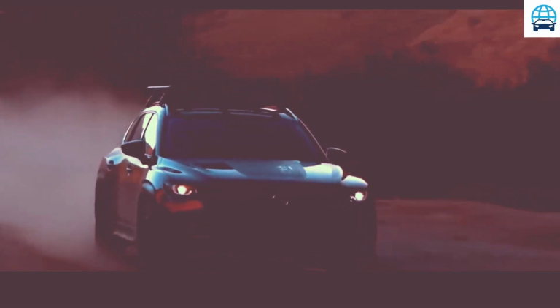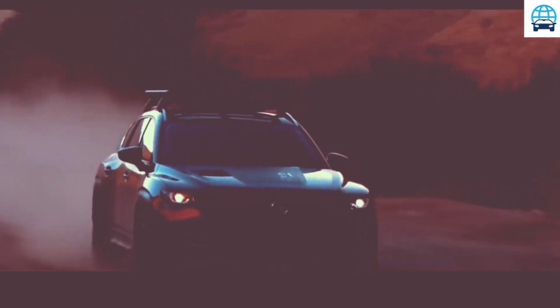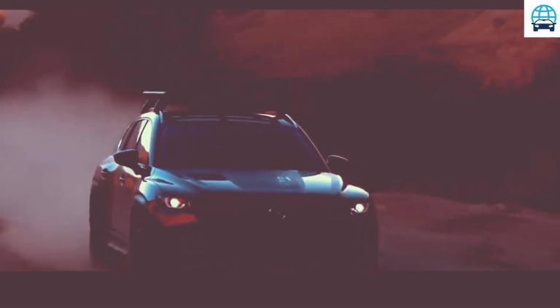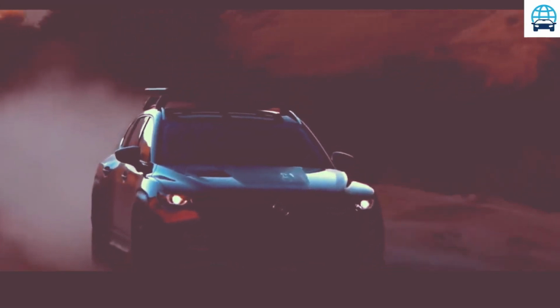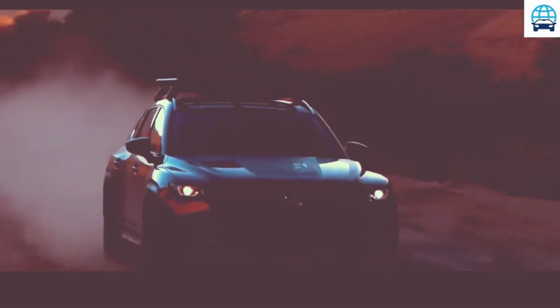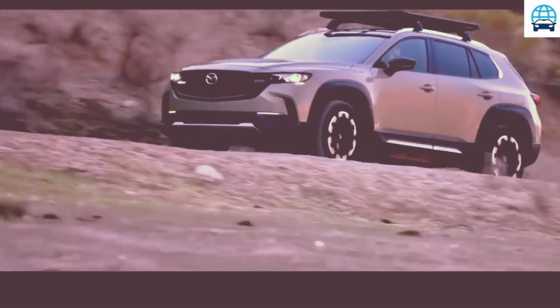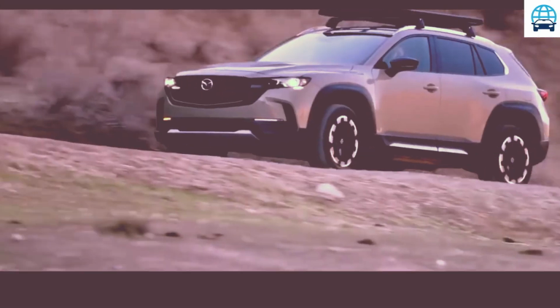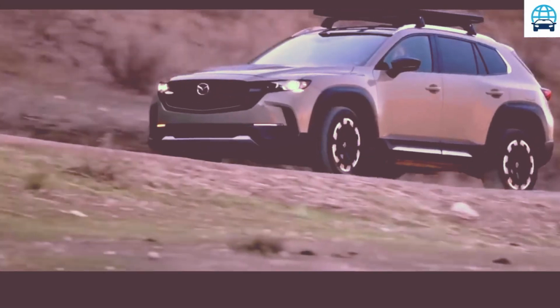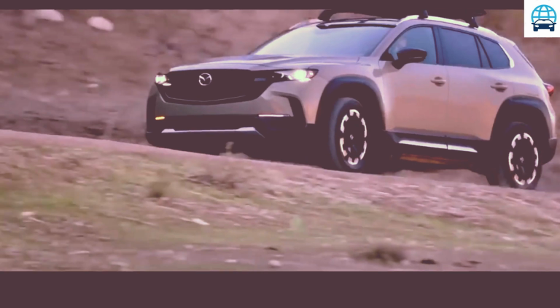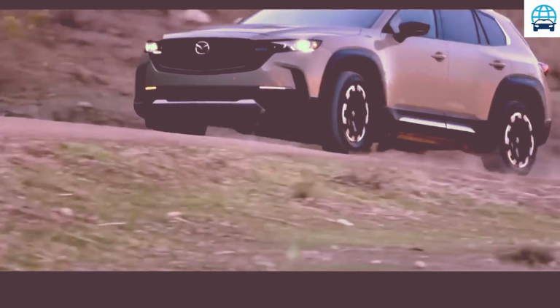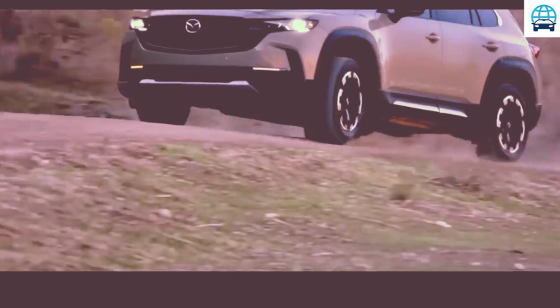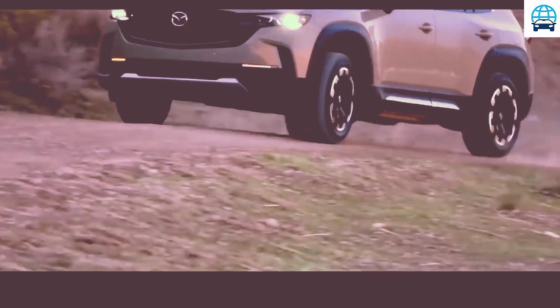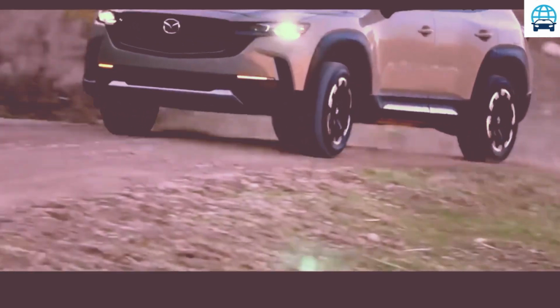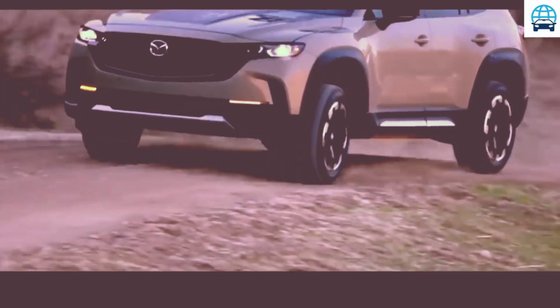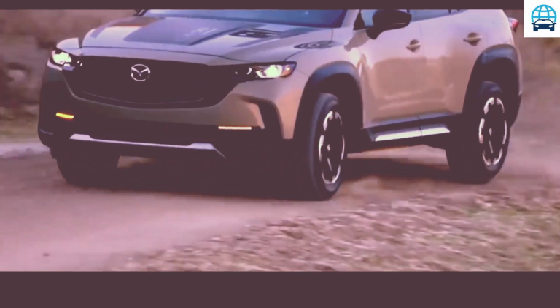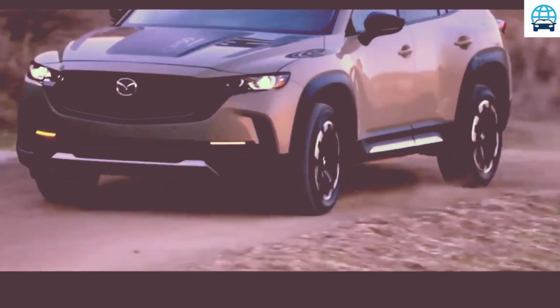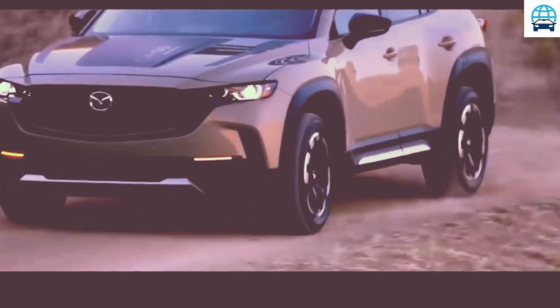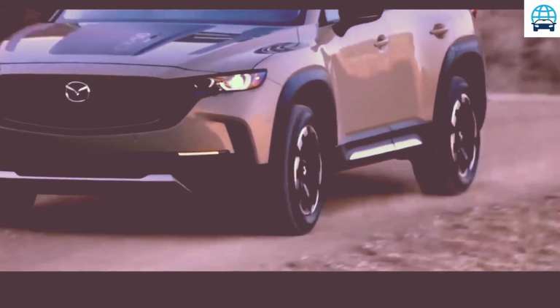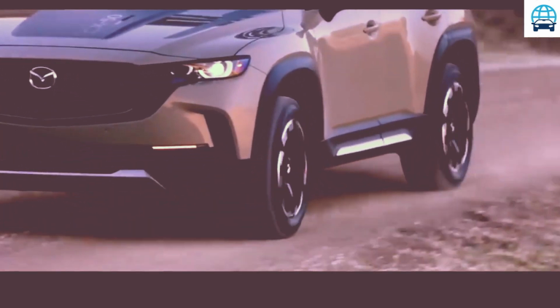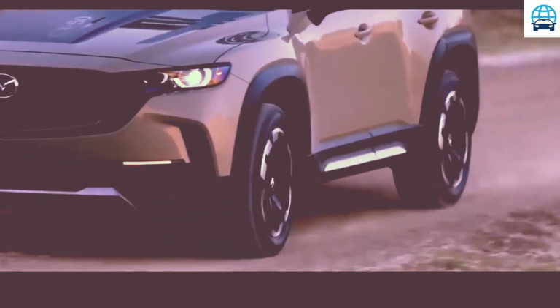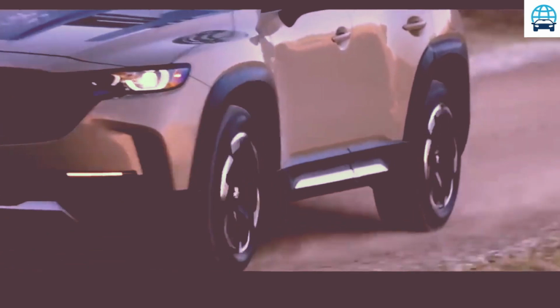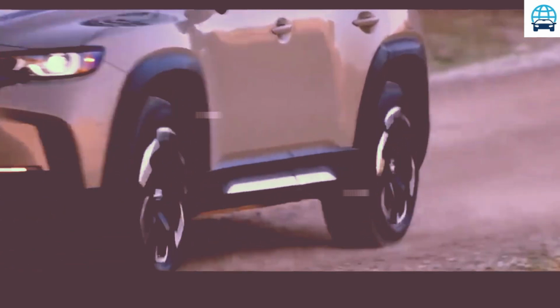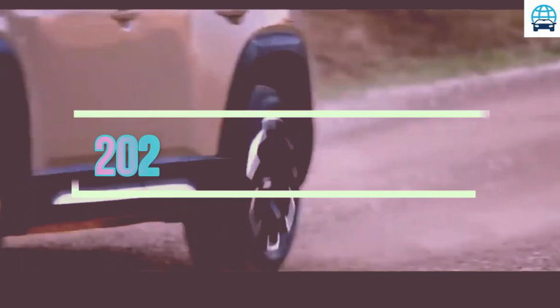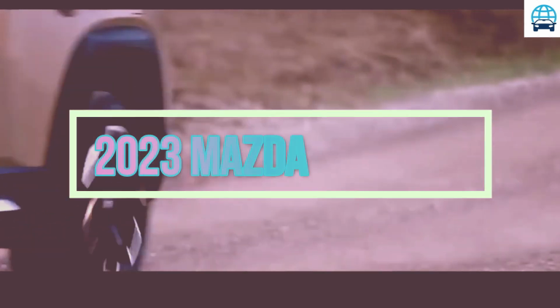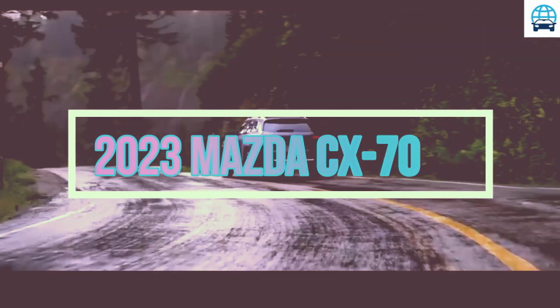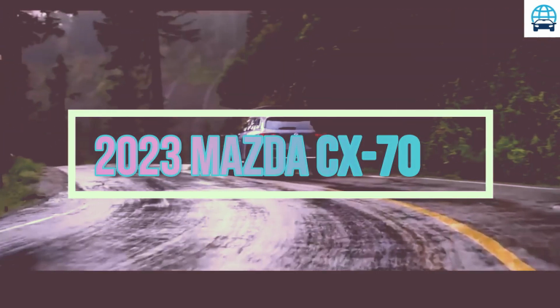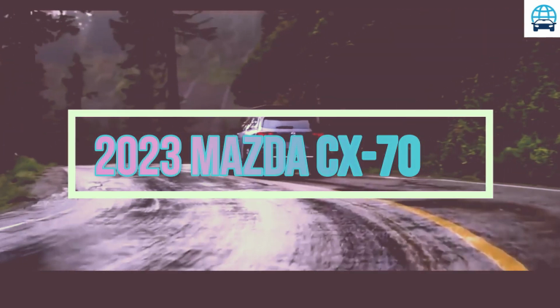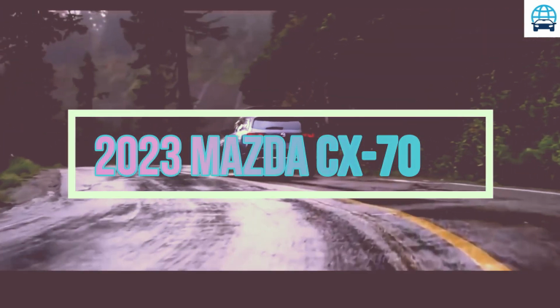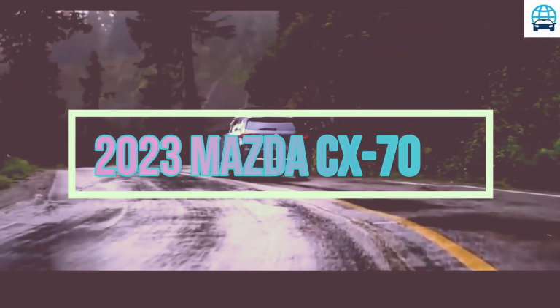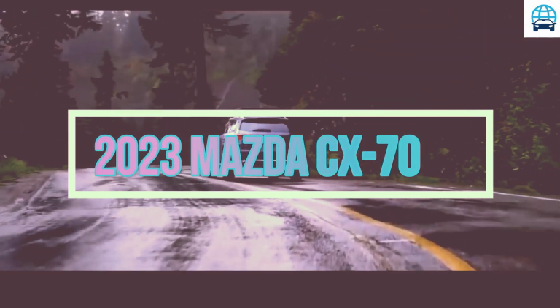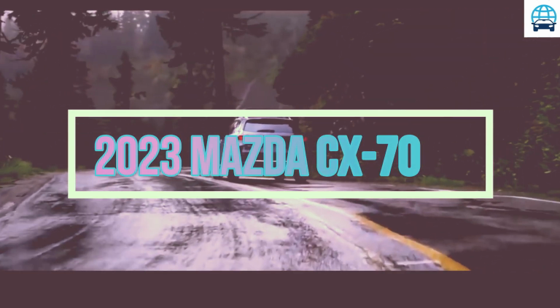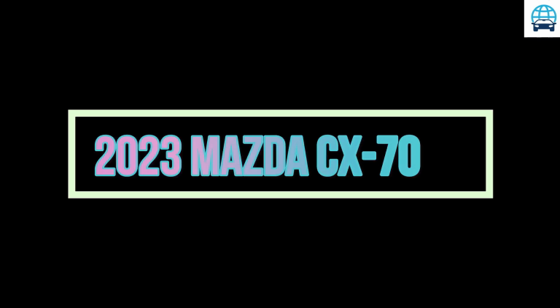Hello guys. Welcome to my channel. This channel is about car prices, car news updates, car interior and exterior, car detail reviews, and all automotive news from around the world. Please subscribe to this channel, like and comment. Thank you.